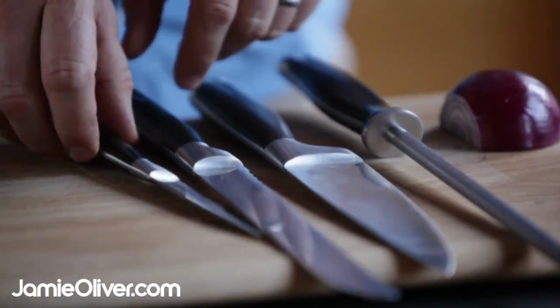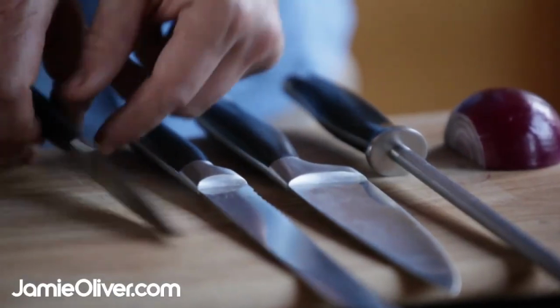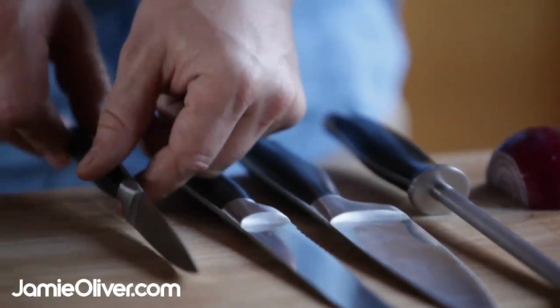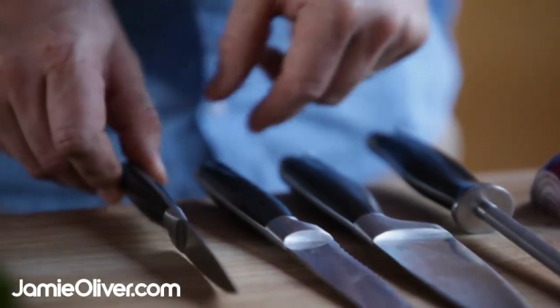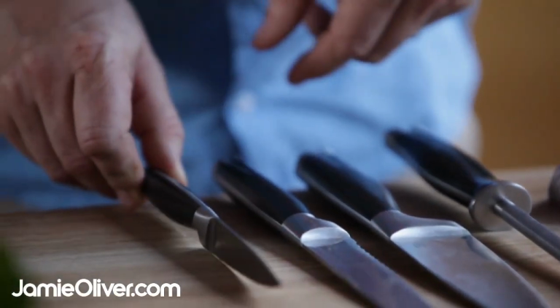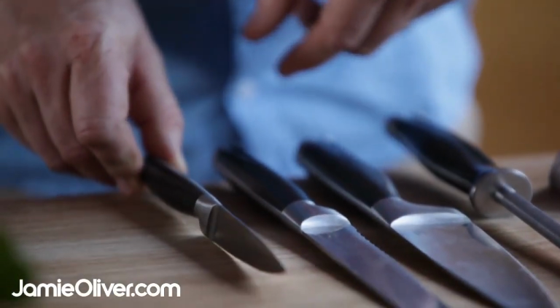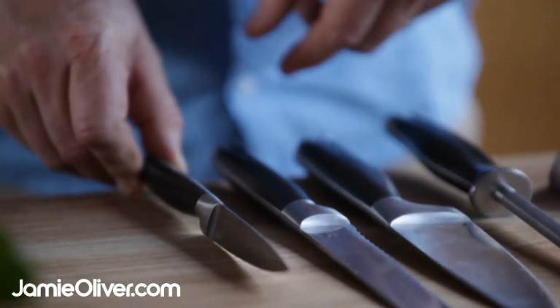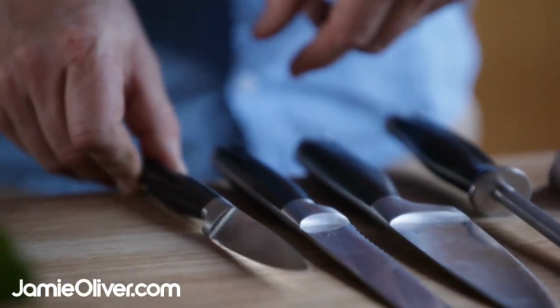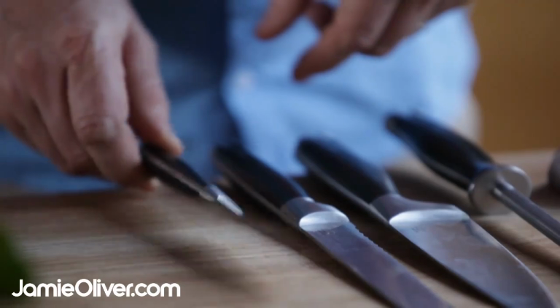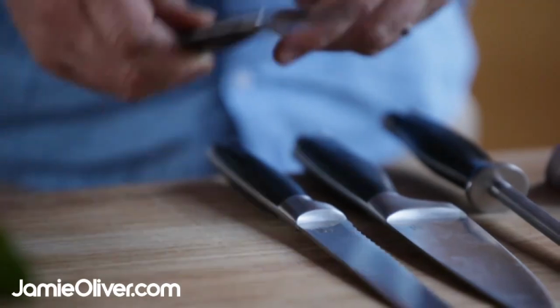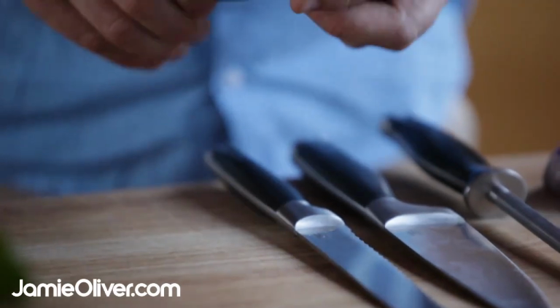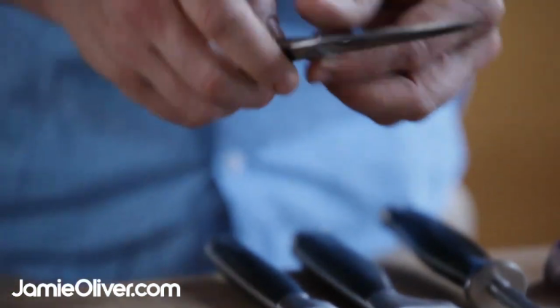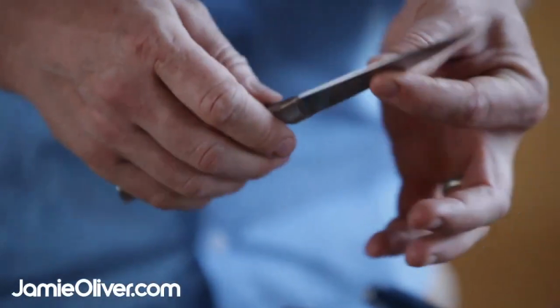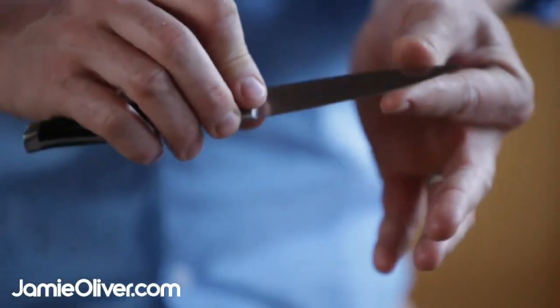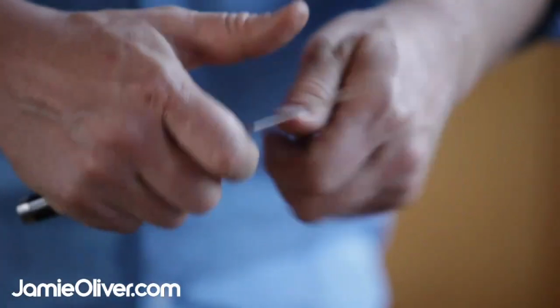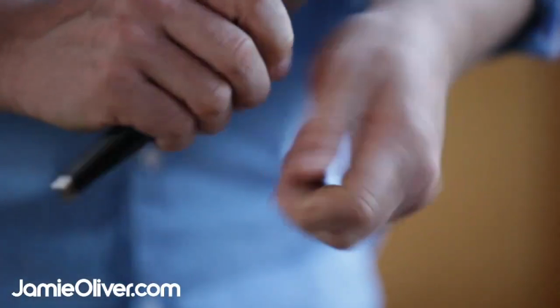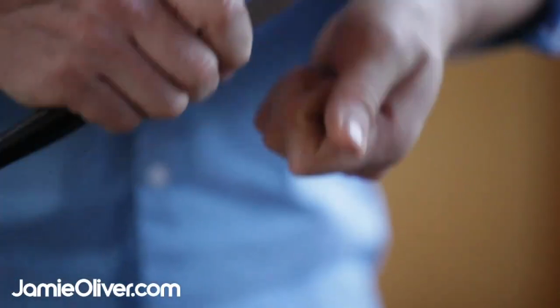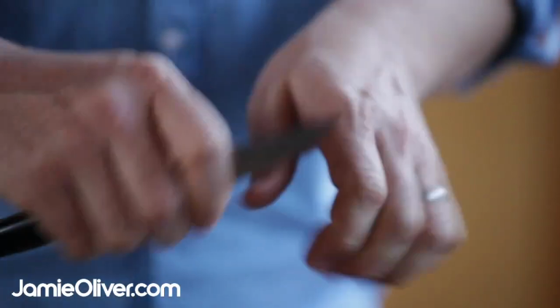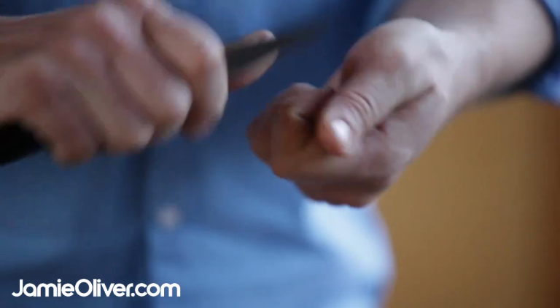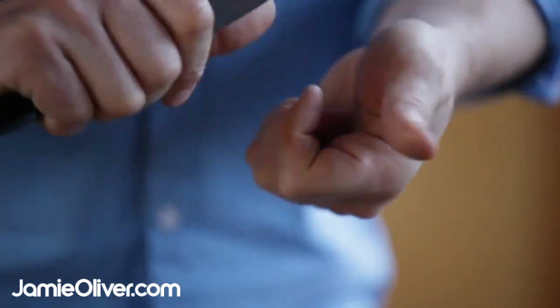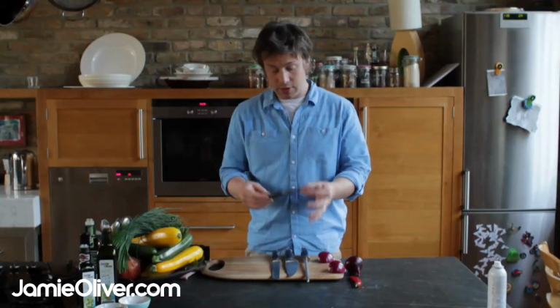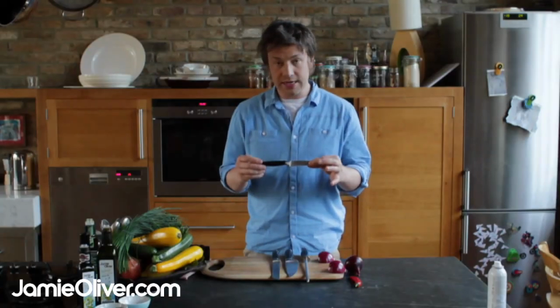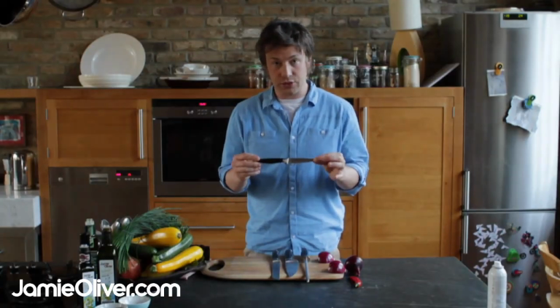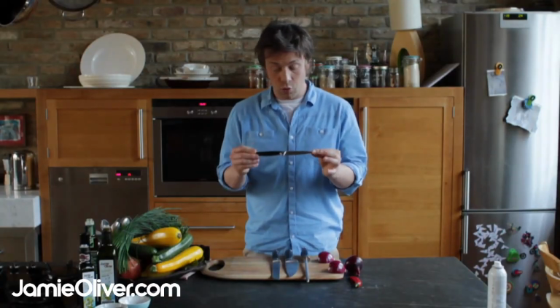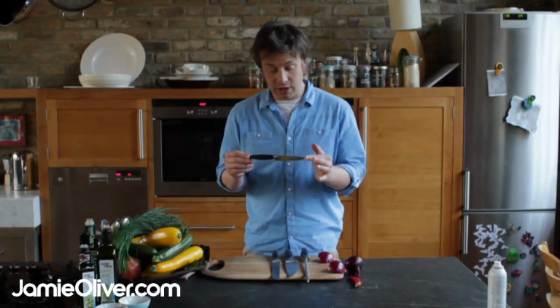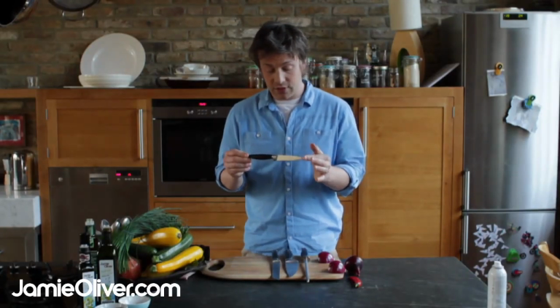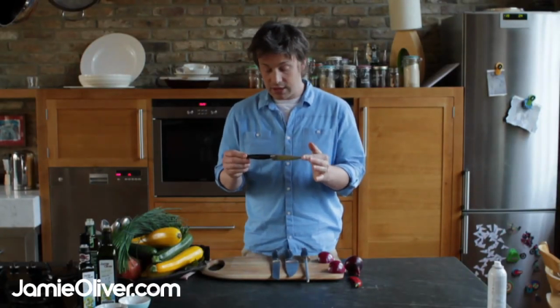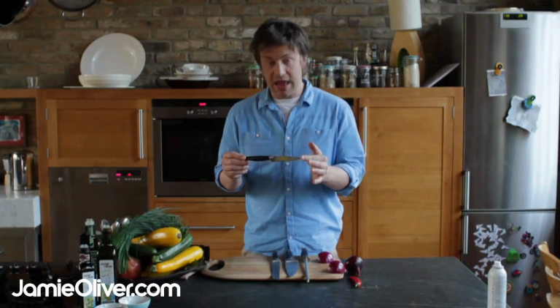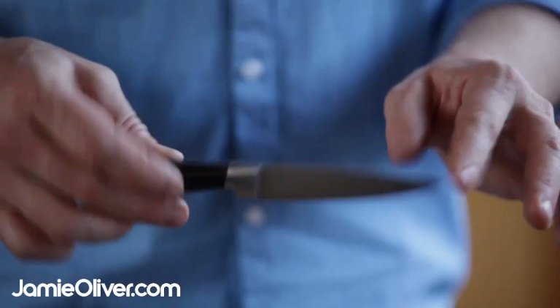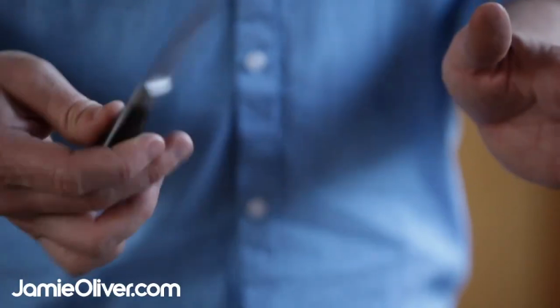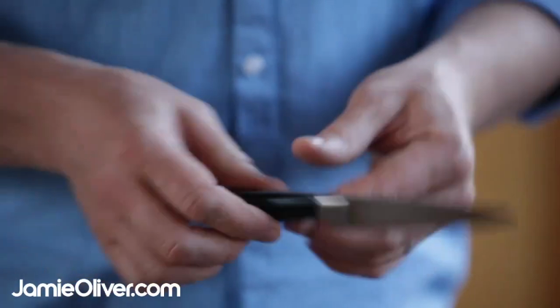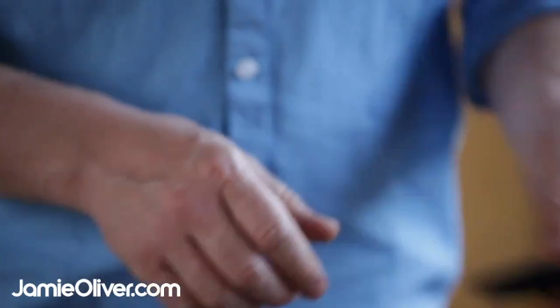So there are four things in front of me right now. A small paring knife — nice little darling here — great for little preparations, nipping things, slicing herbs. A really good all-round knife, everyone needs one, it's an essential.